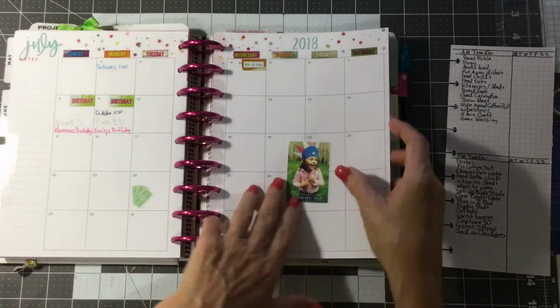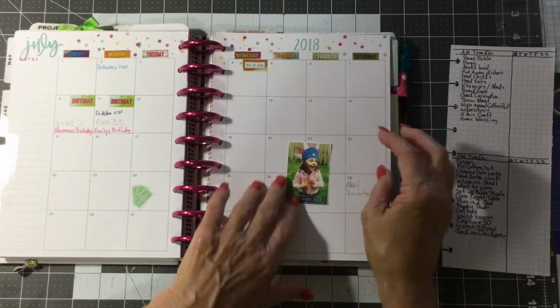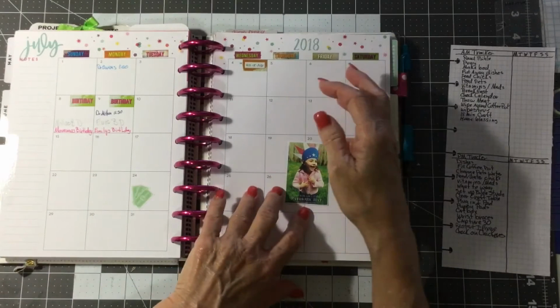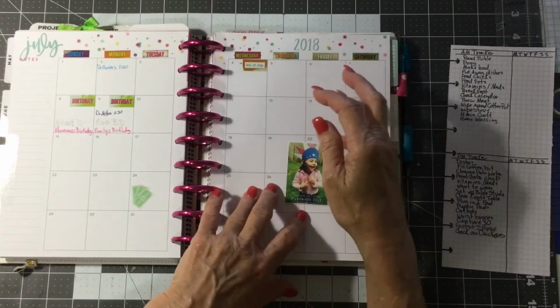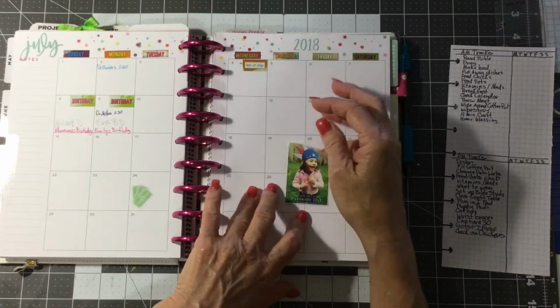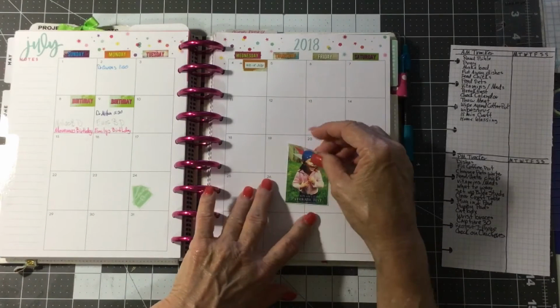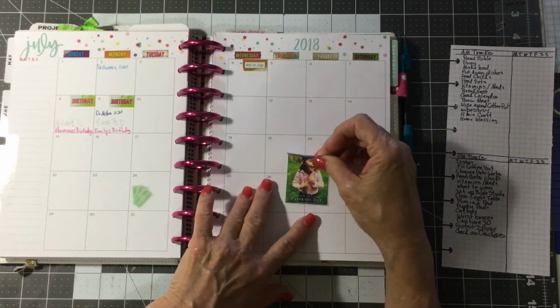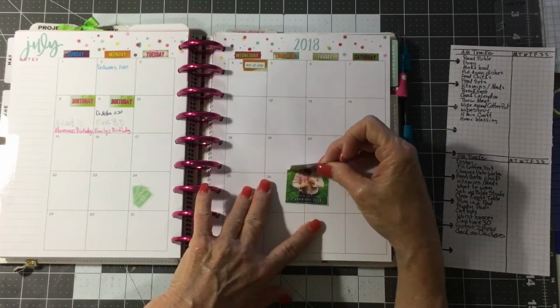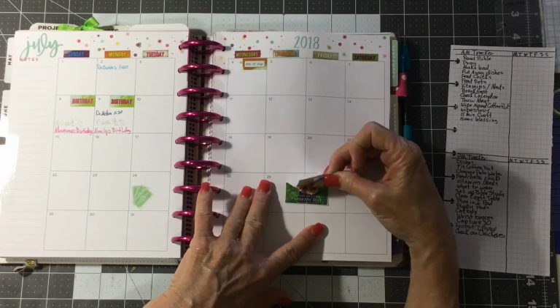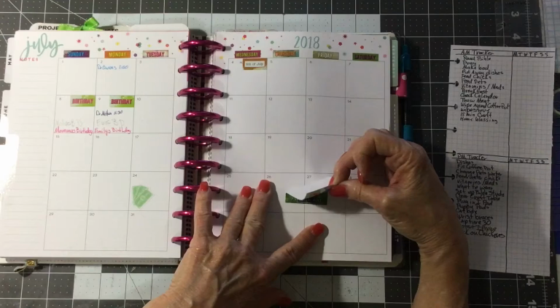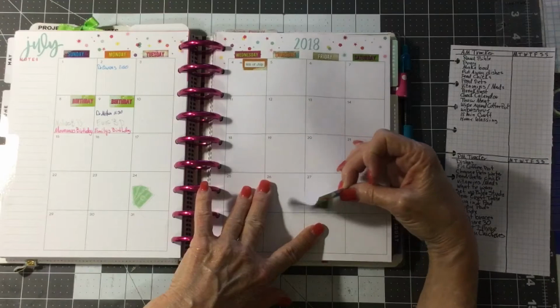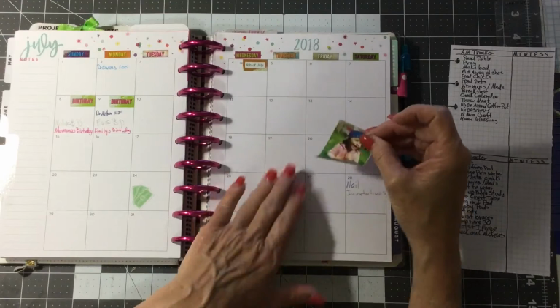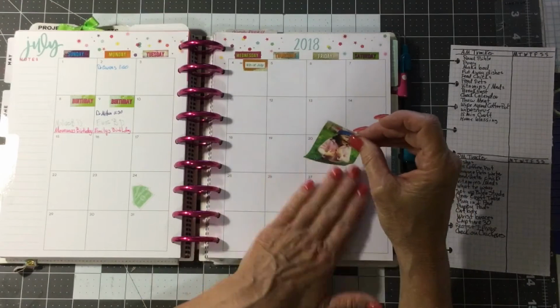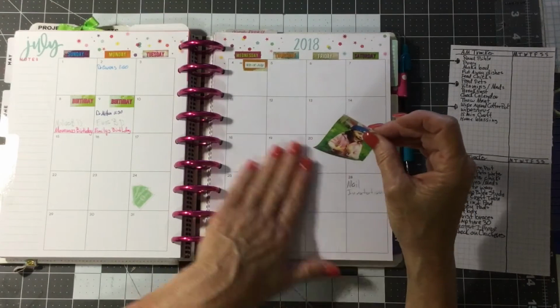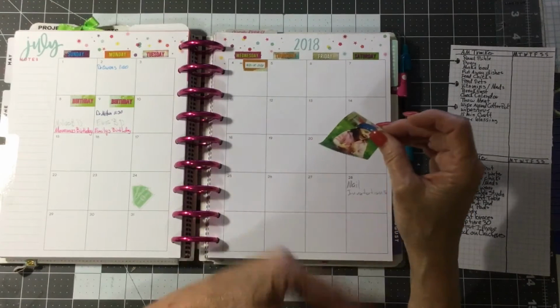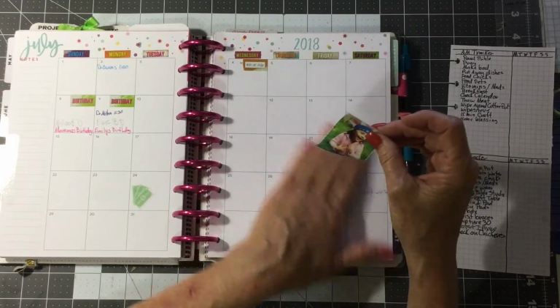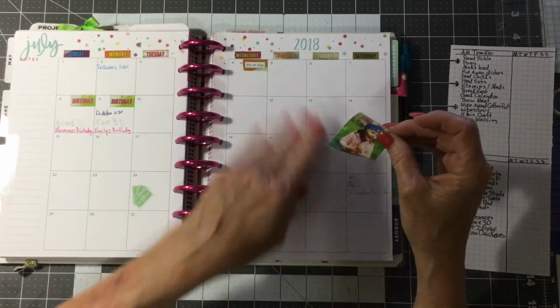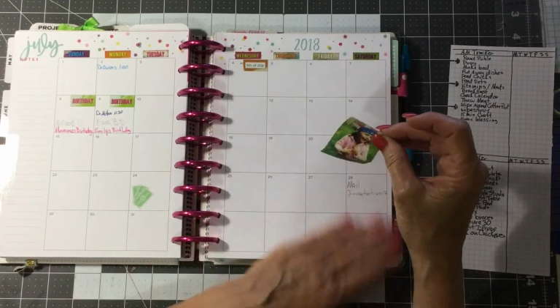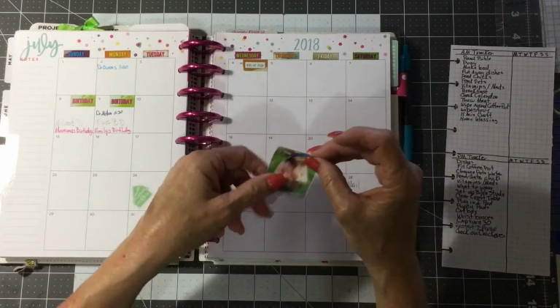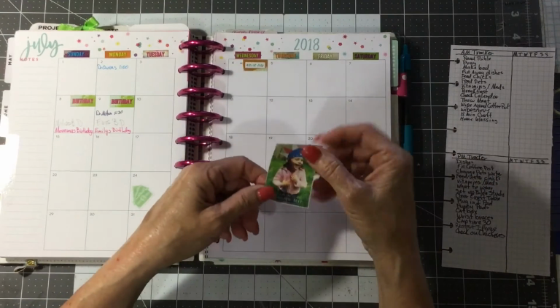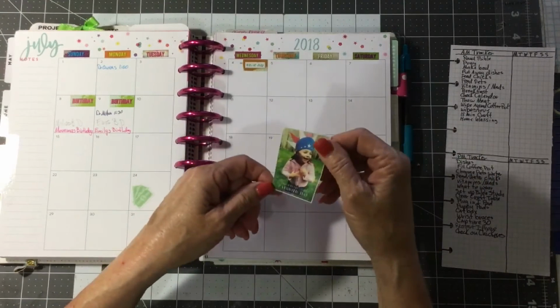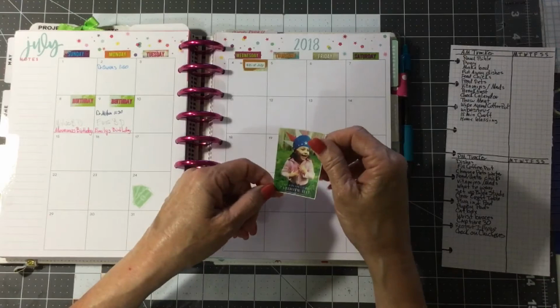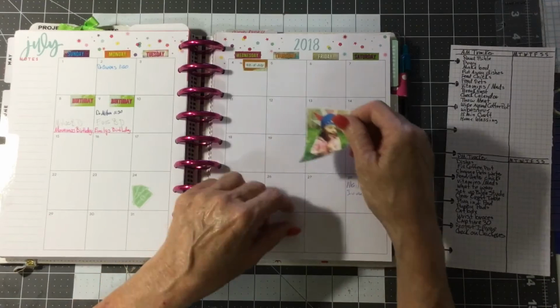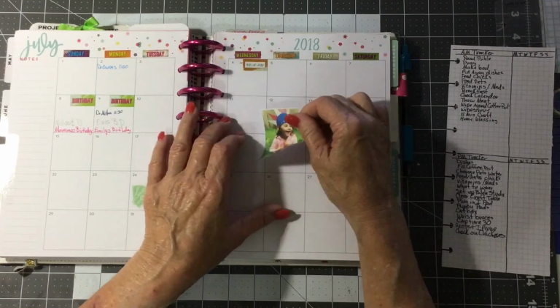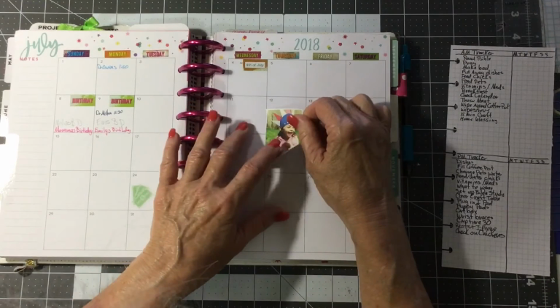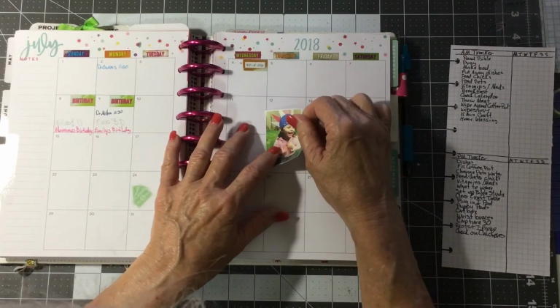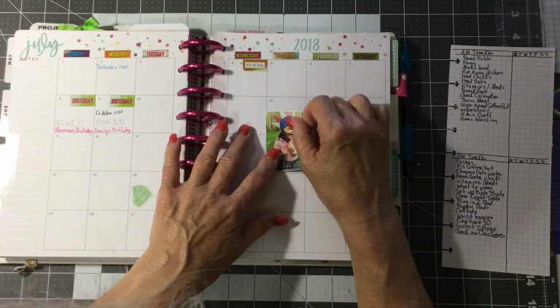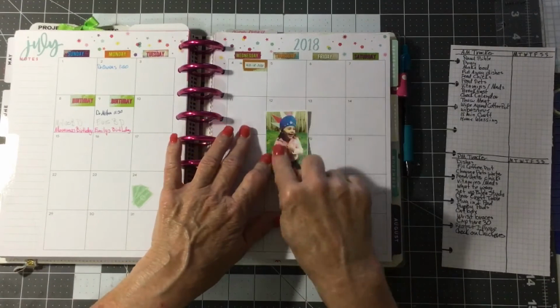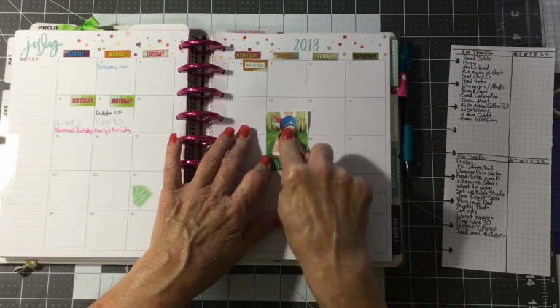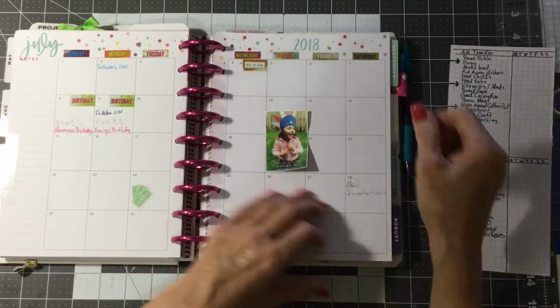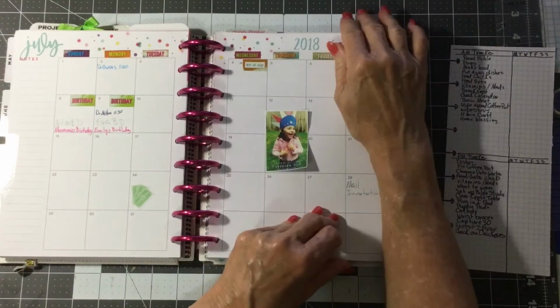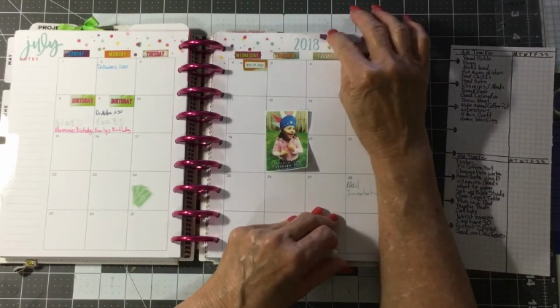This was a cute little idea I saw on Pinterest and I printed it out. I put it in here with repositional sticky so I can remember to show it to the activity director where I work, because I think that would be fun for the seniors to make.